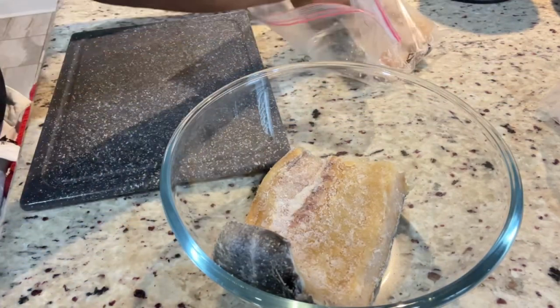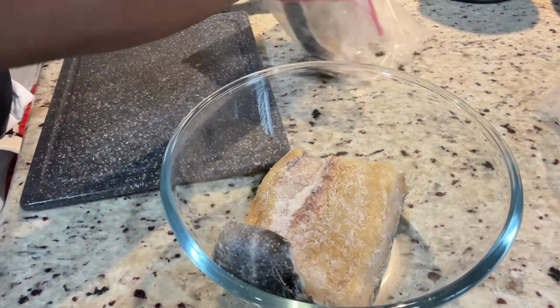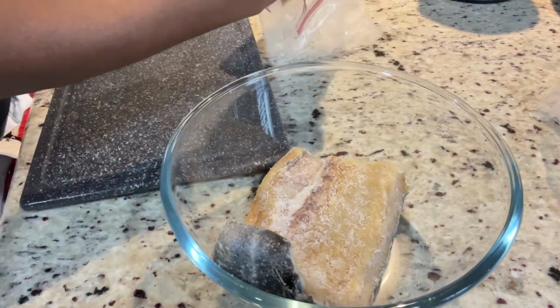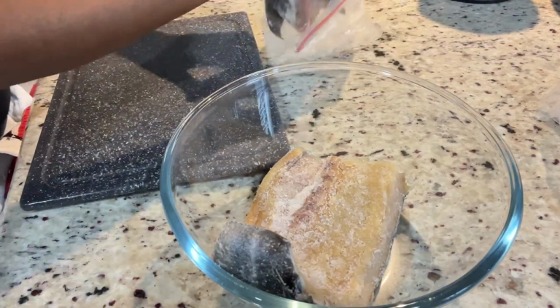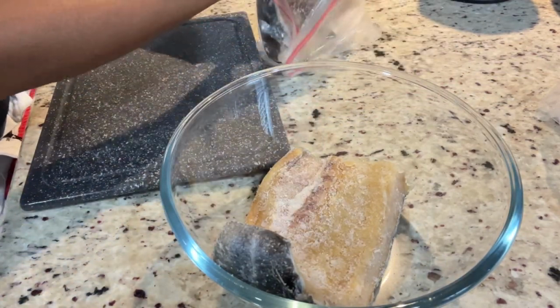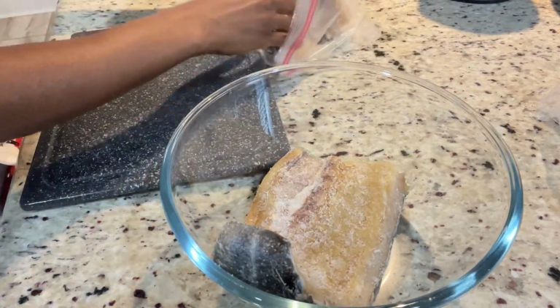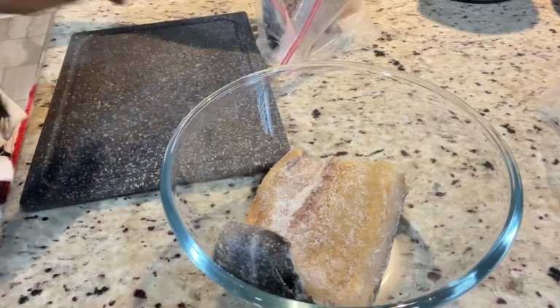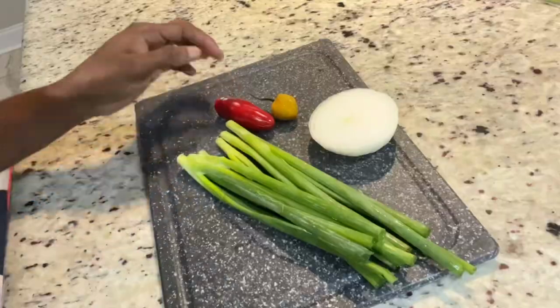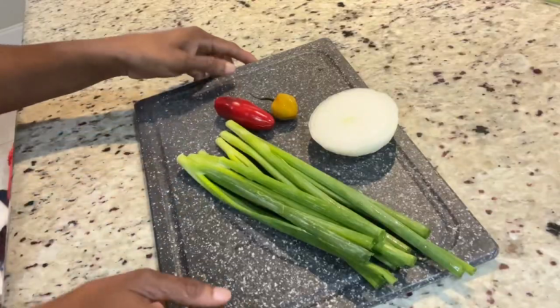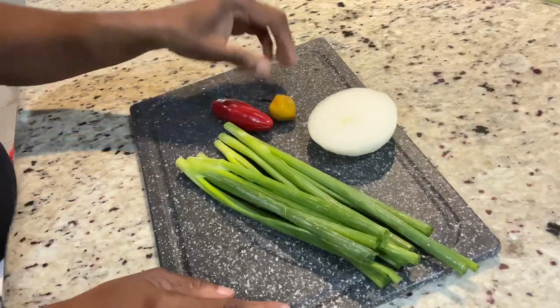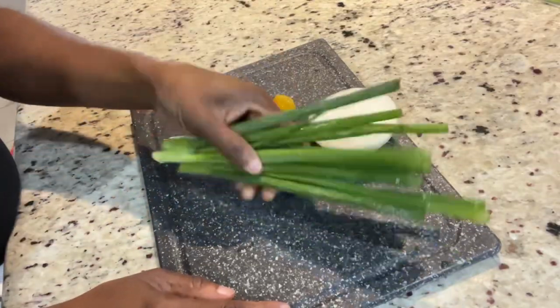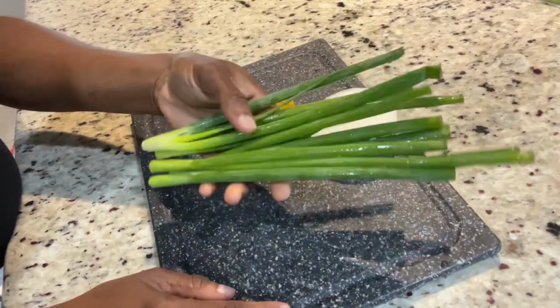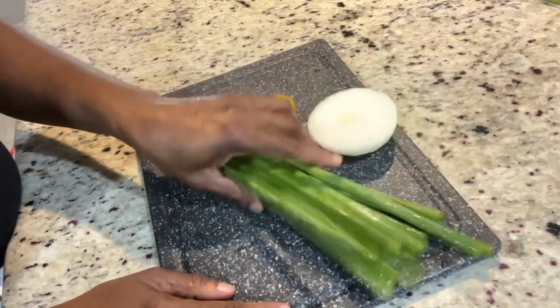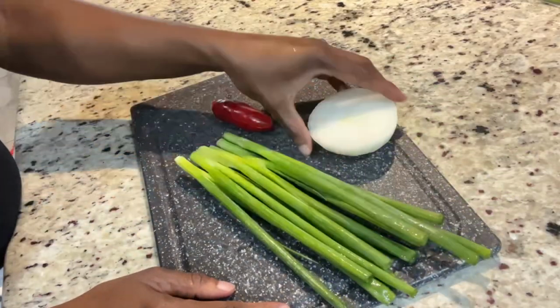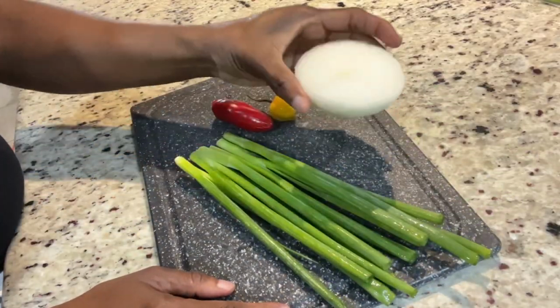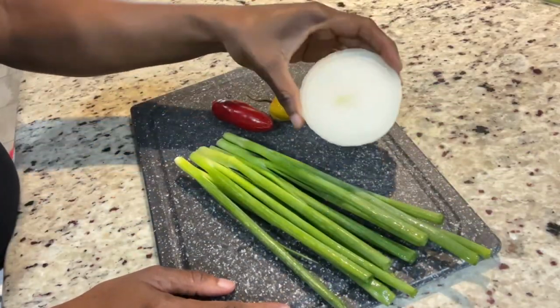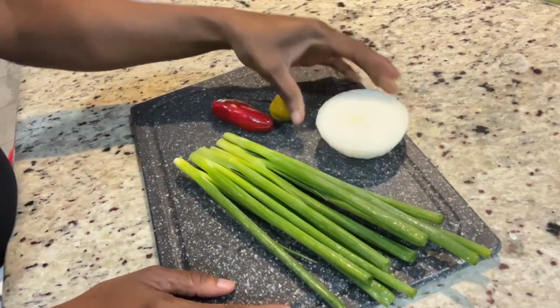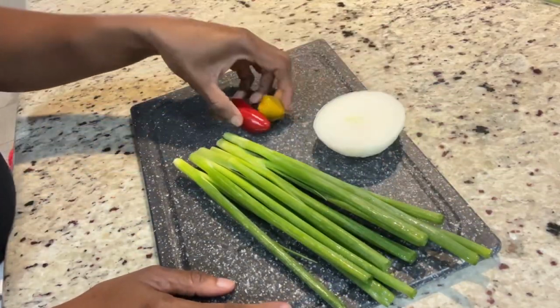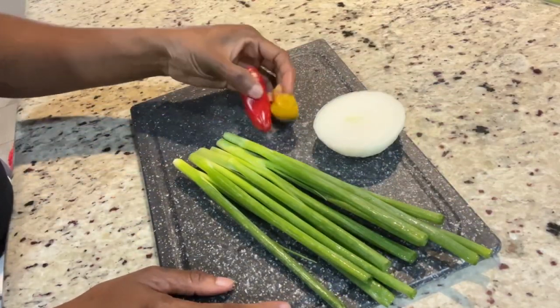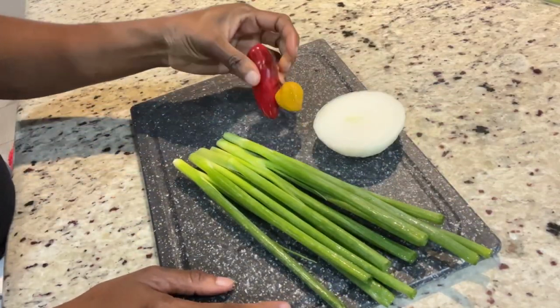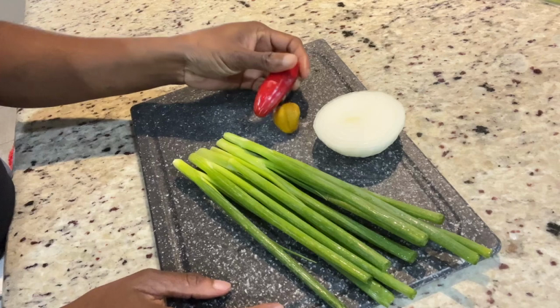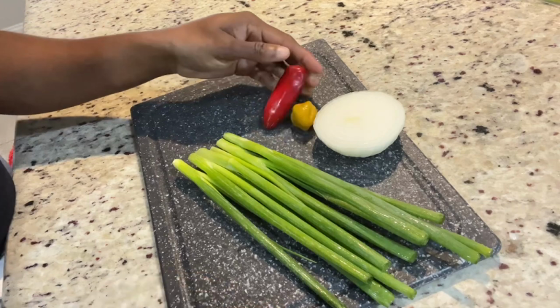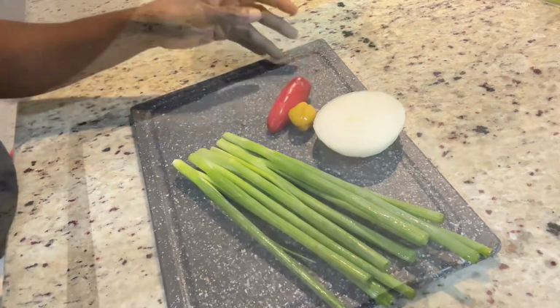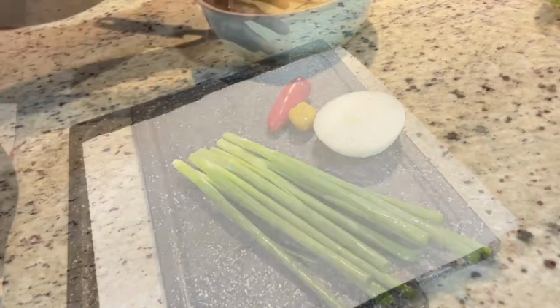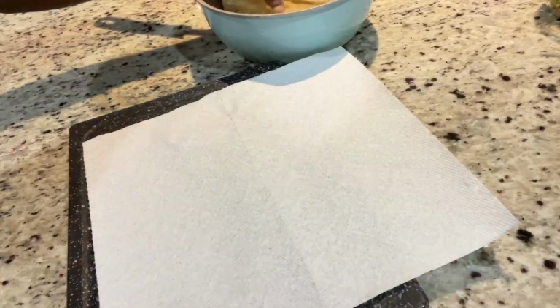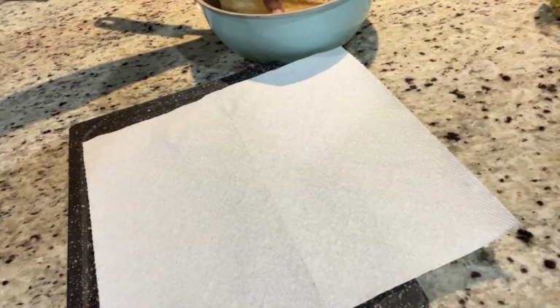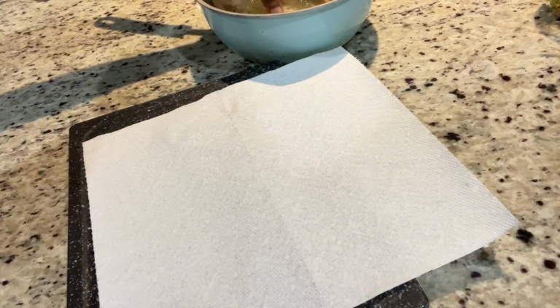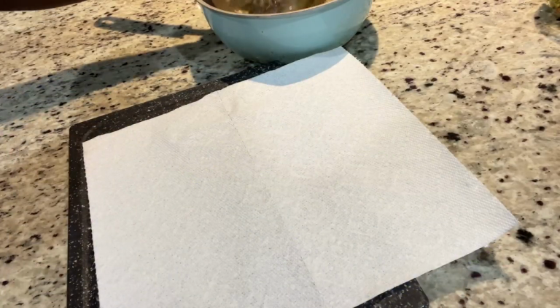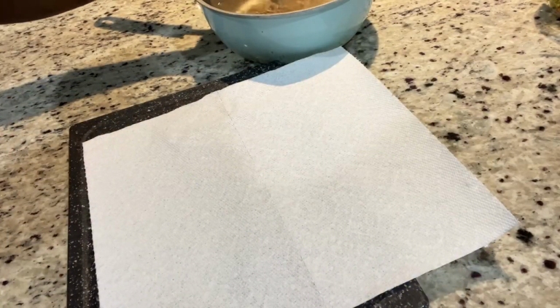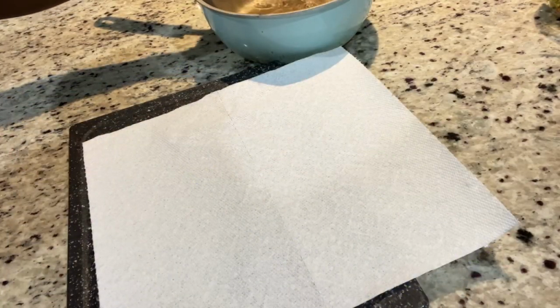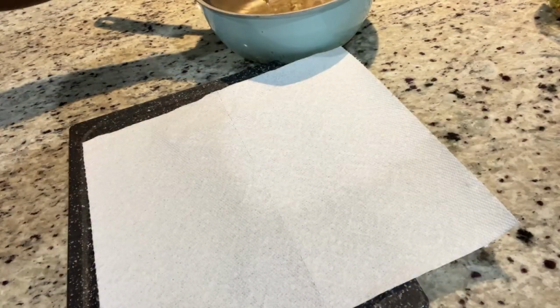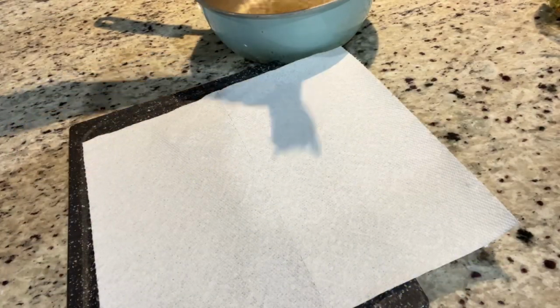The only things I will be using in my salt fish choker are scallion, onion, and peppers. I'm going to get them all chopped up. Now my salt fish is ready.